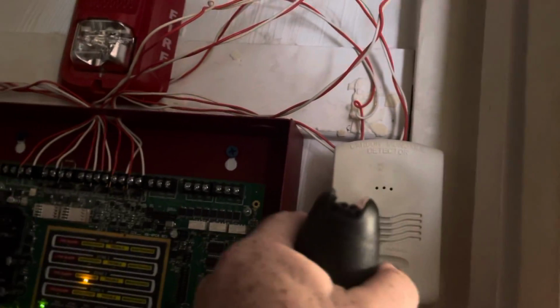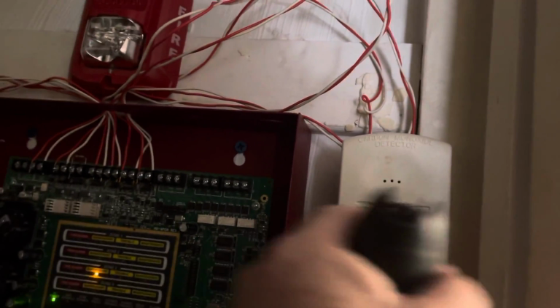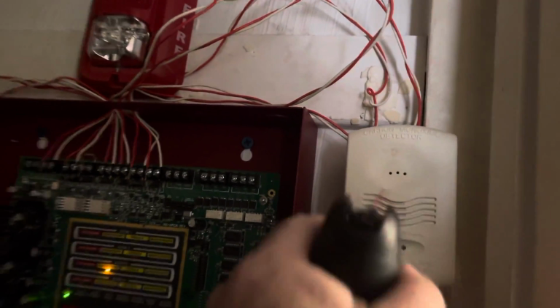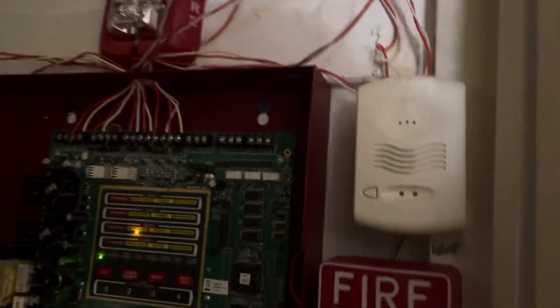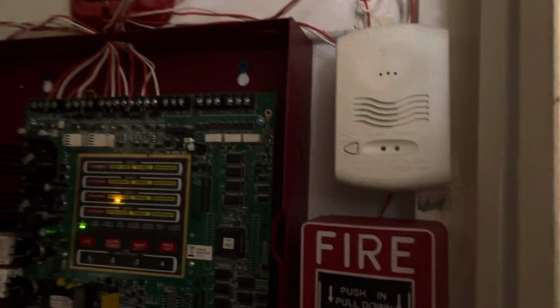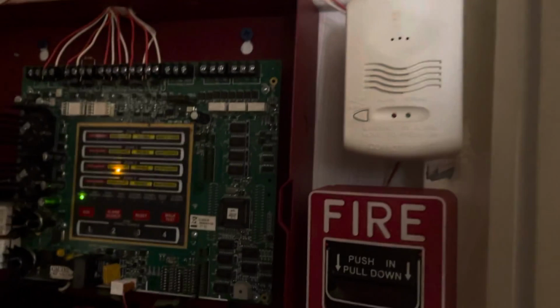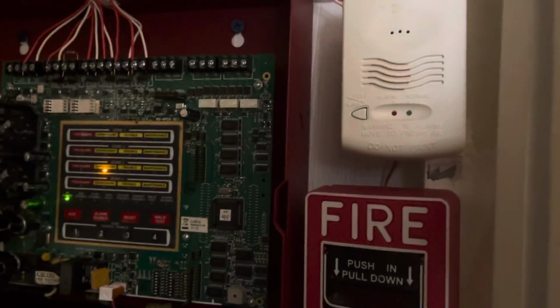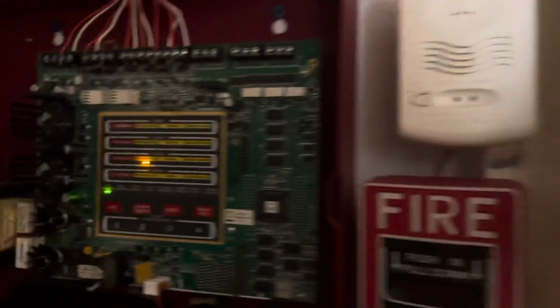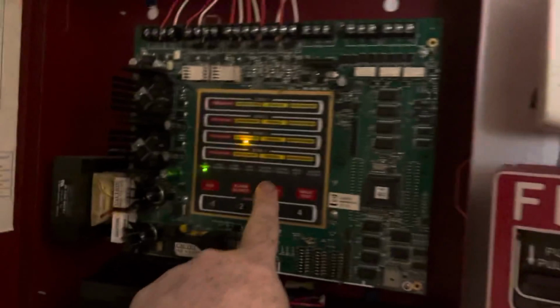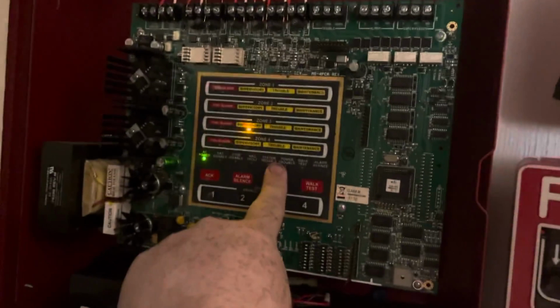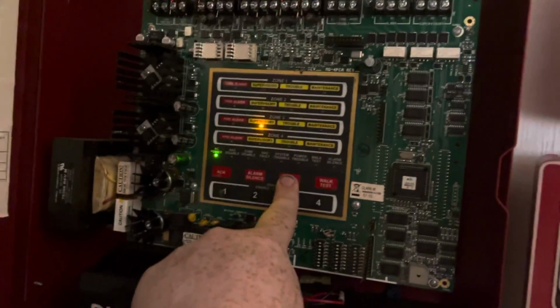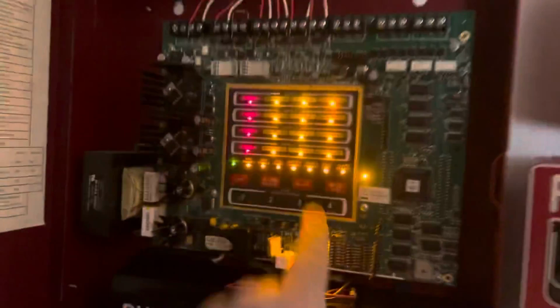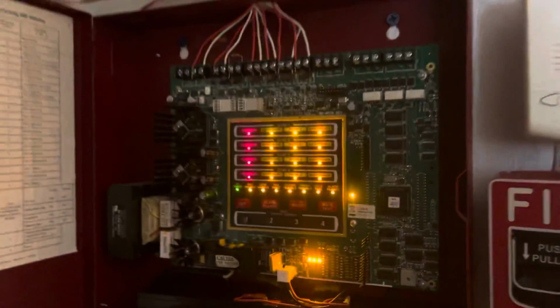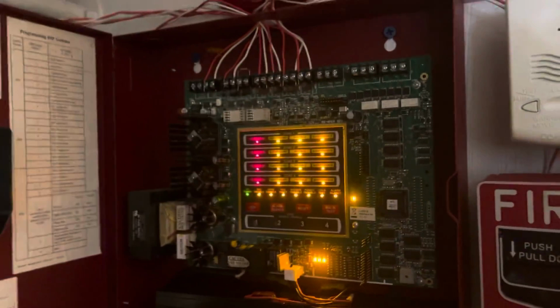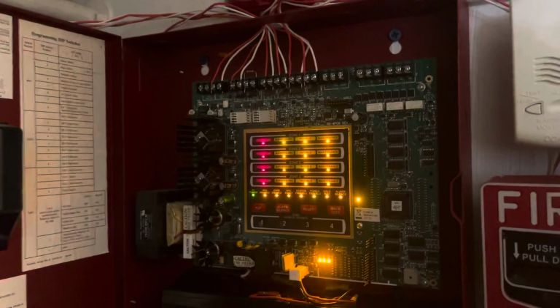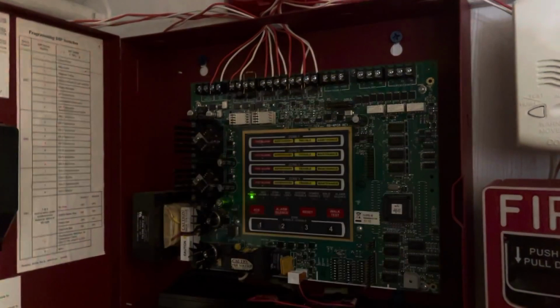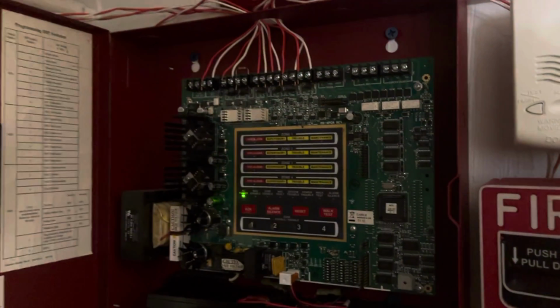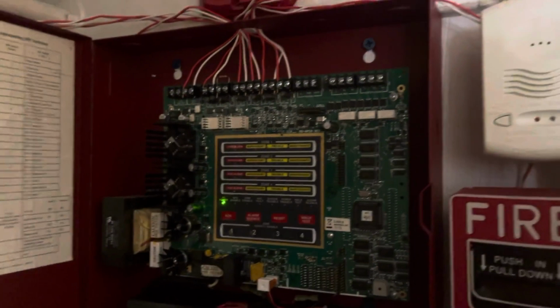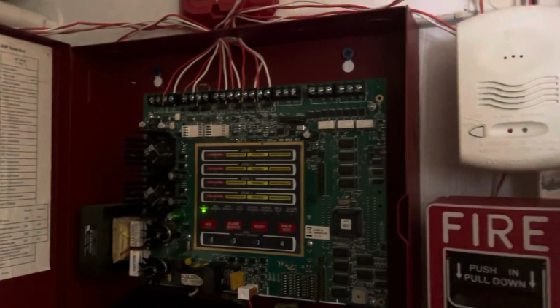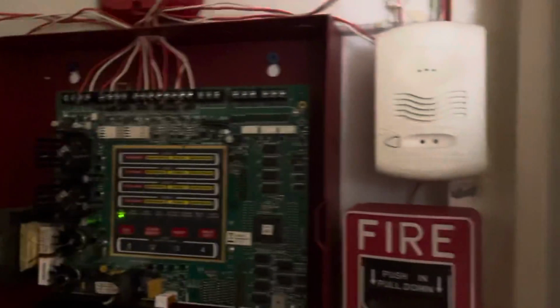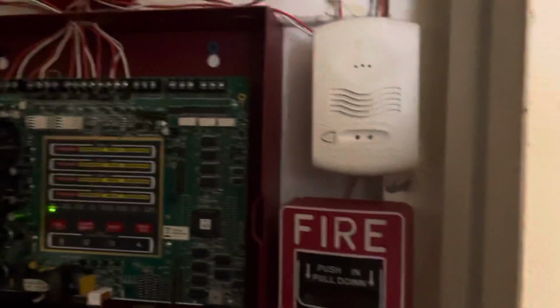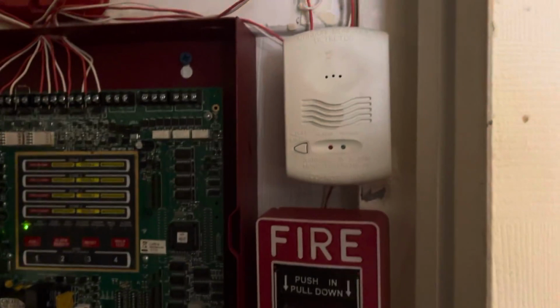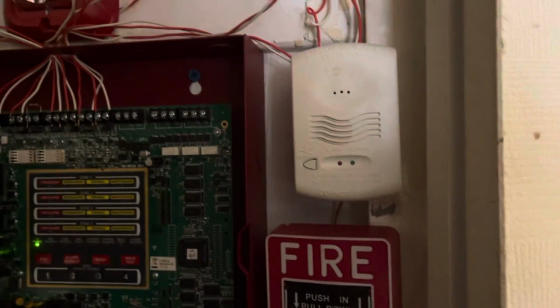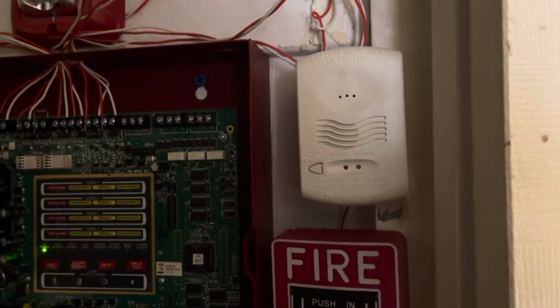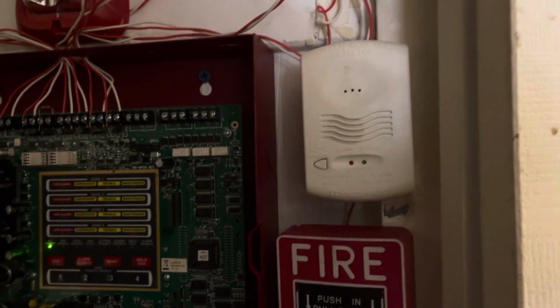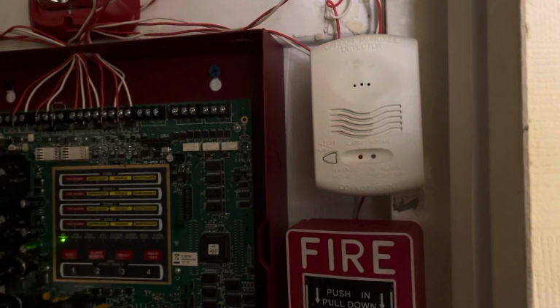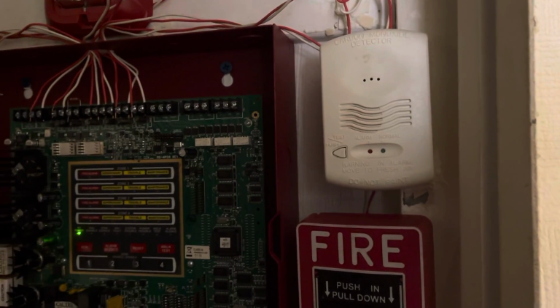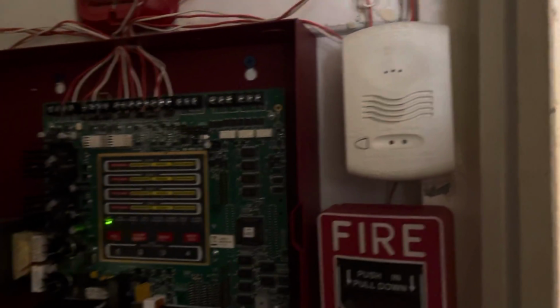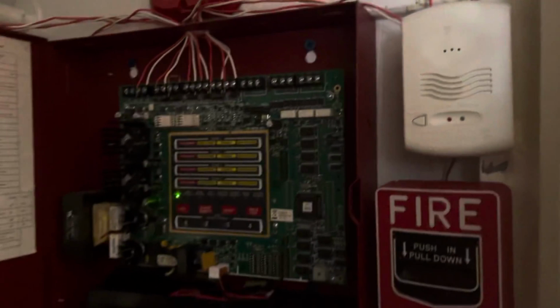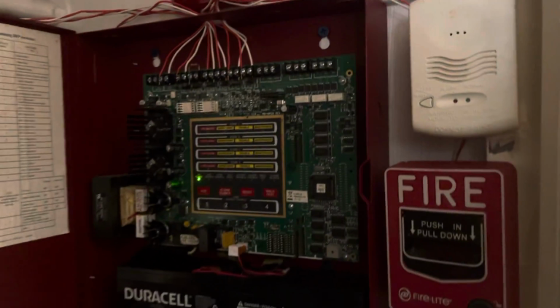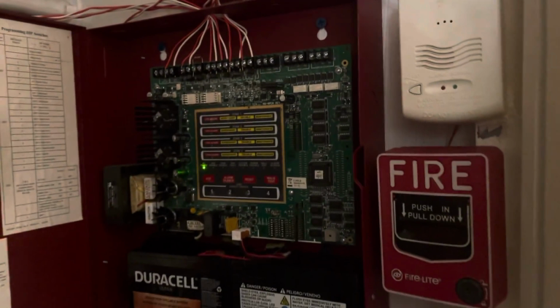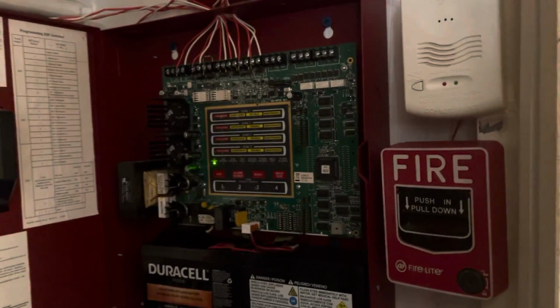Then you just hit reset — and we're clear.